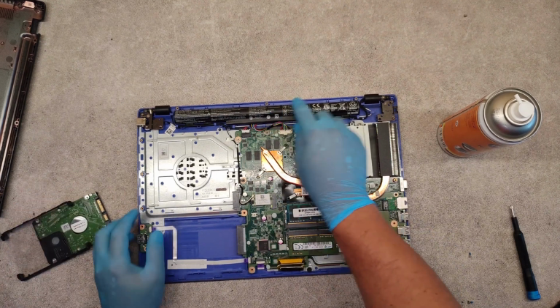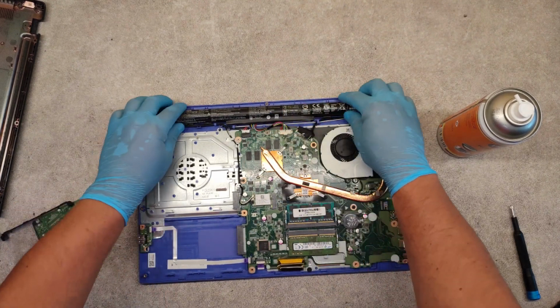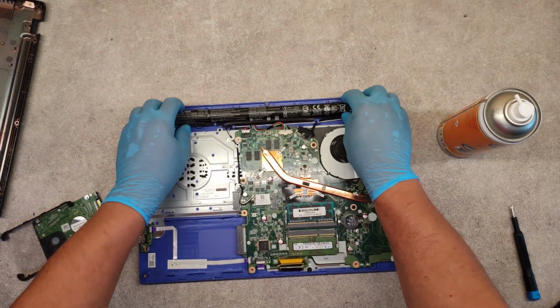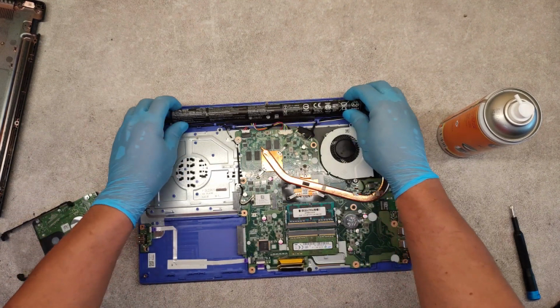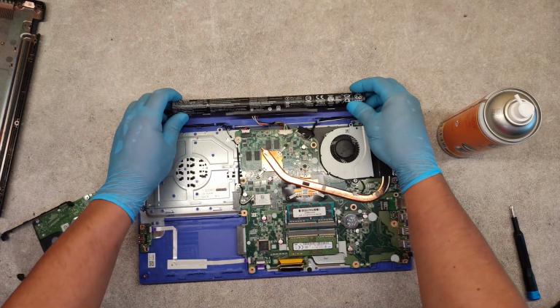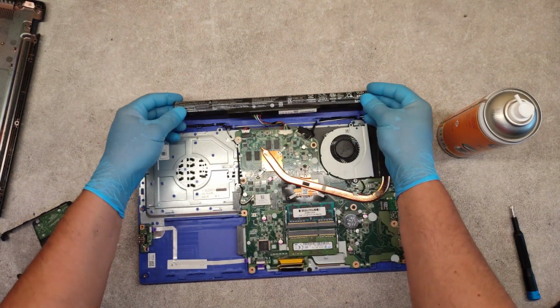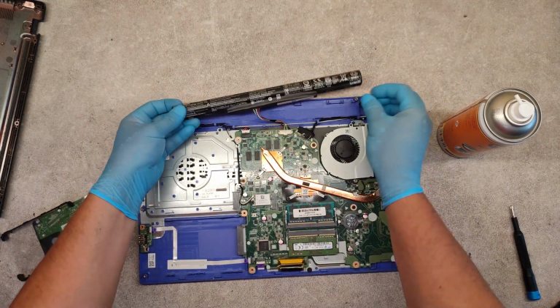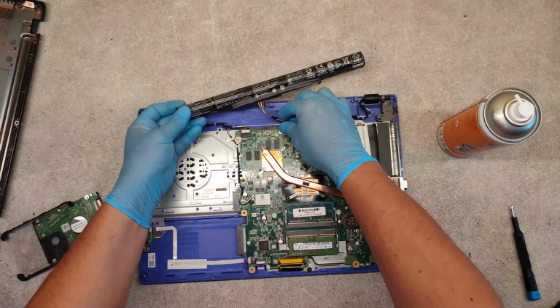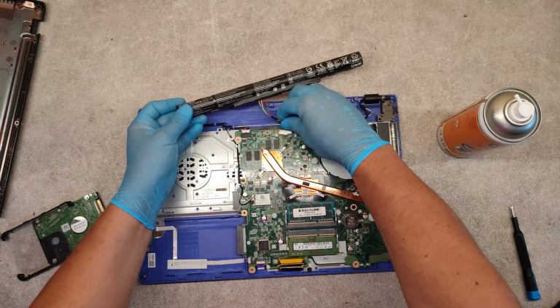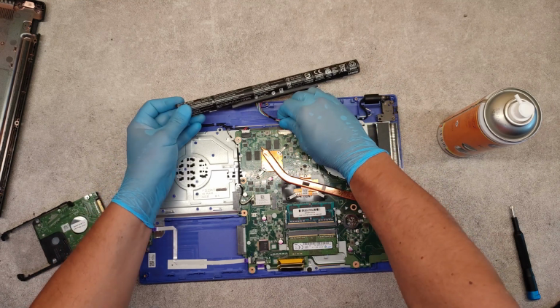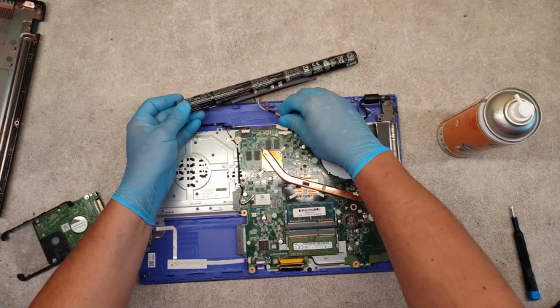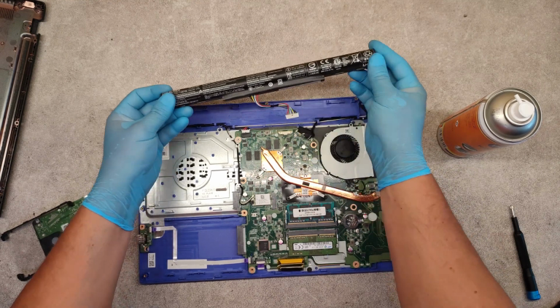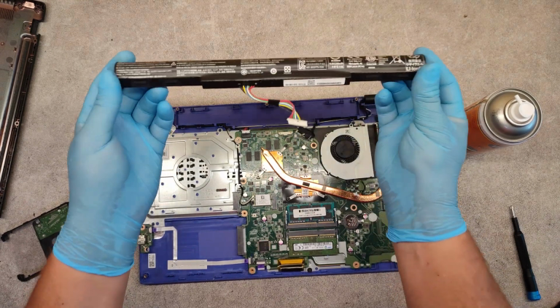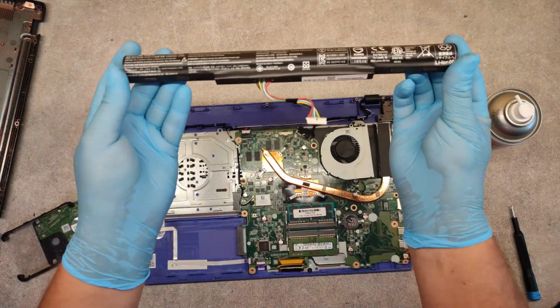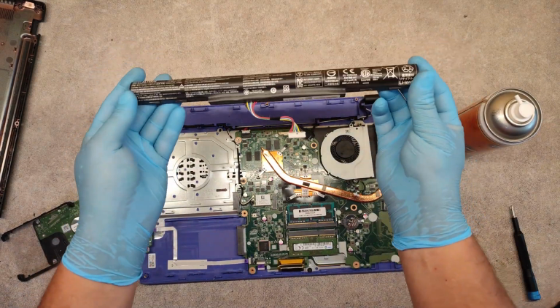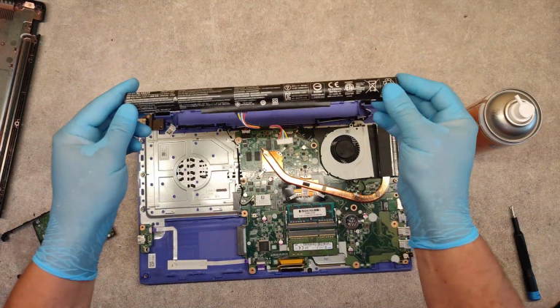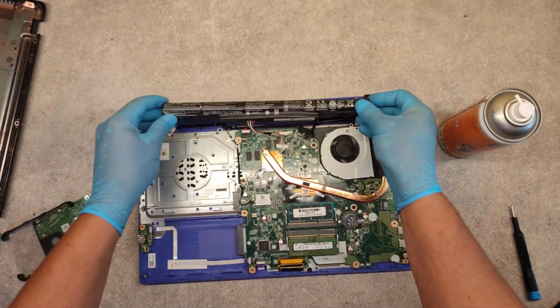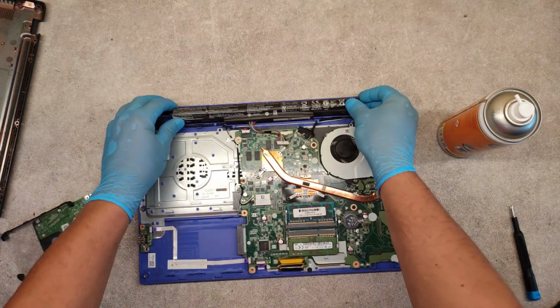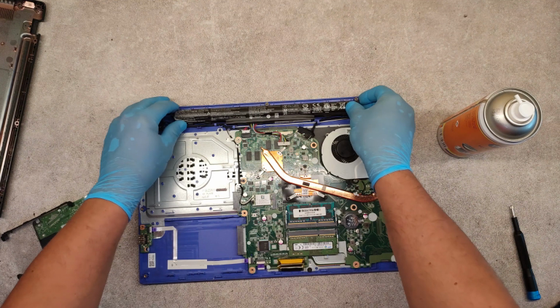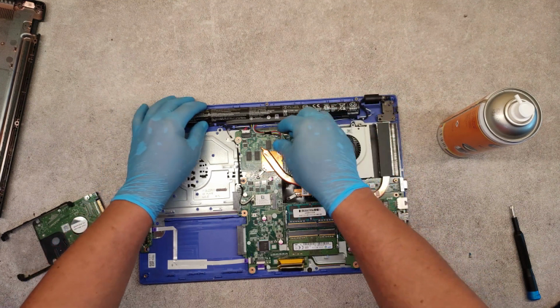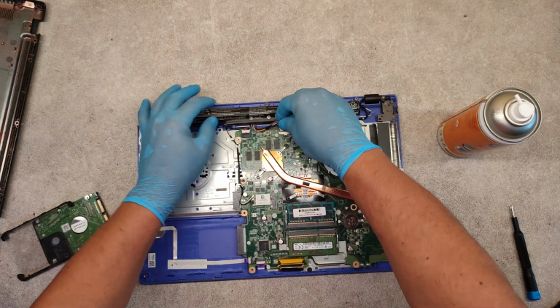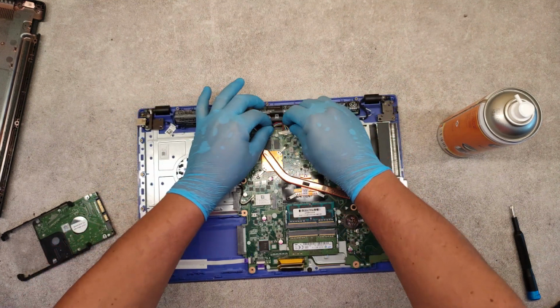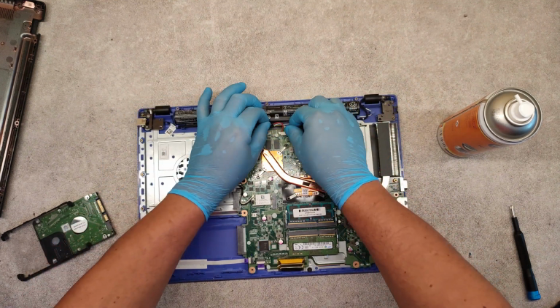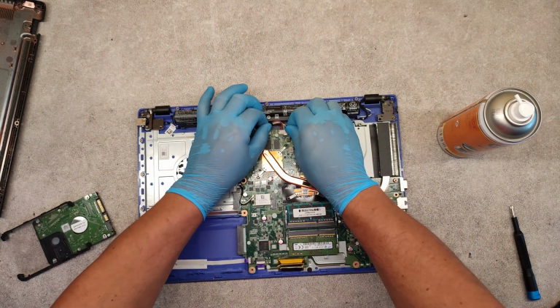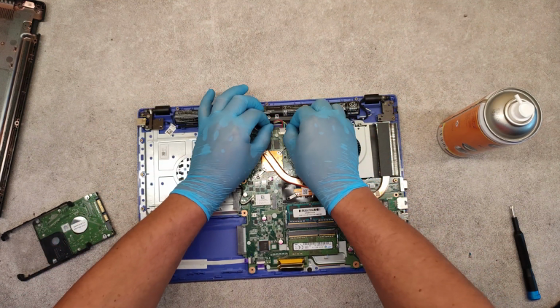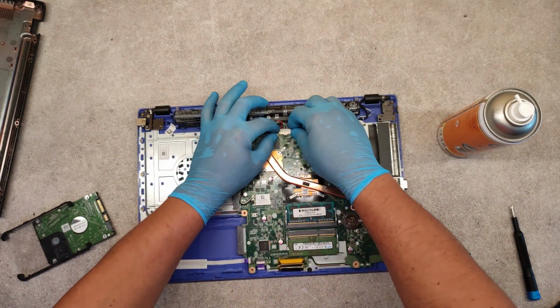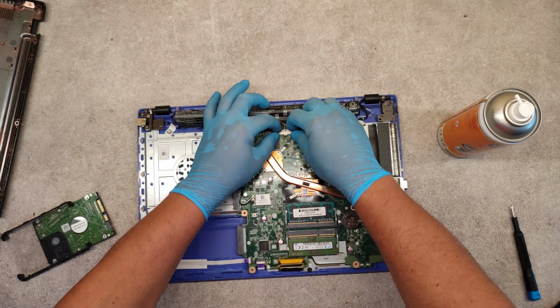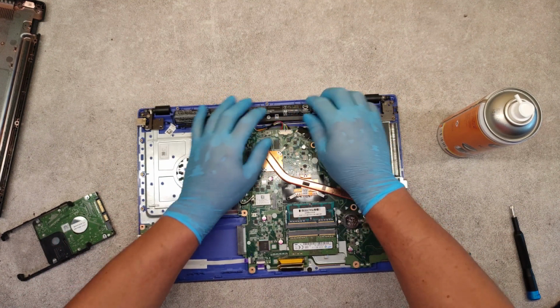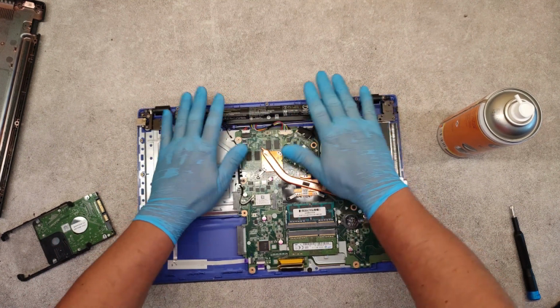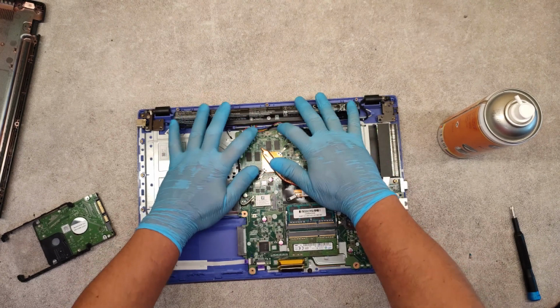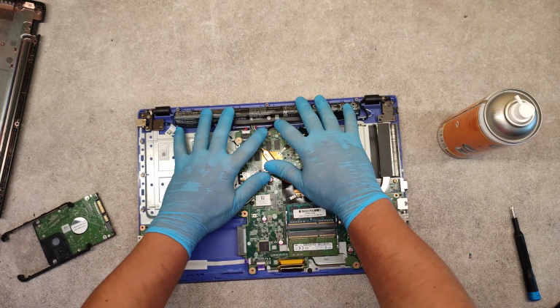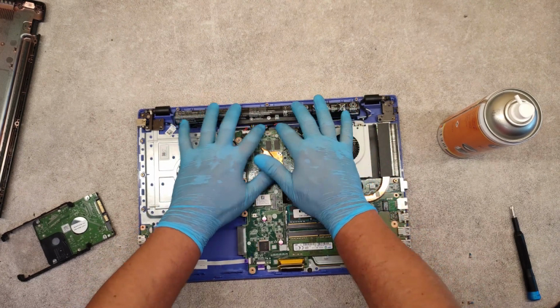And the laptop battery — how to replace it? Just disconnect this connector, take it out, place the new battery, connect it again, and we have a new battery.